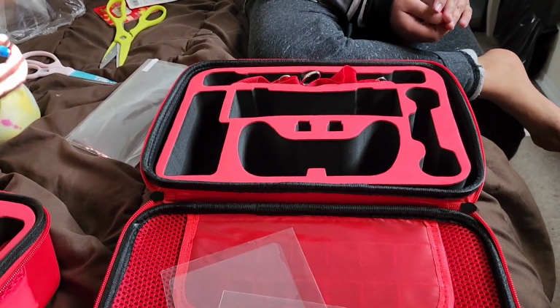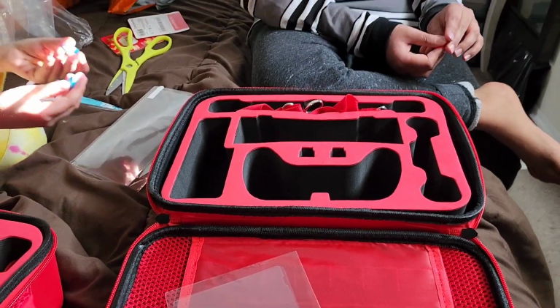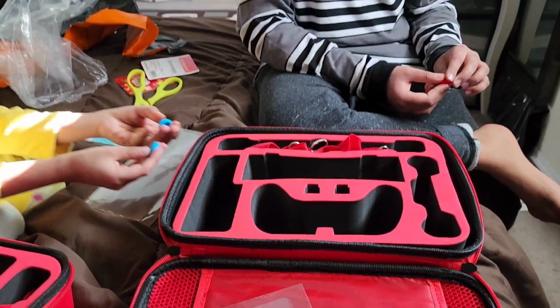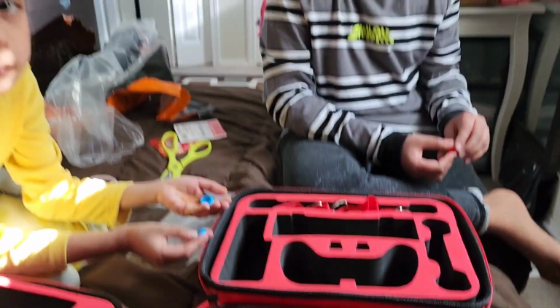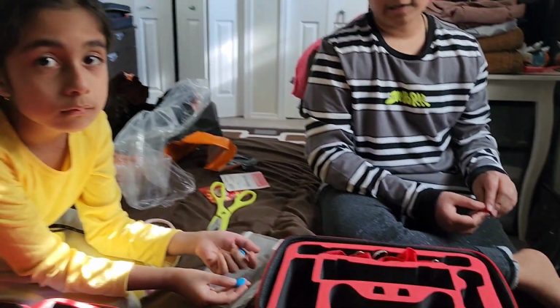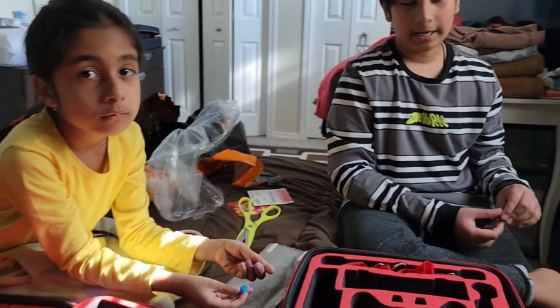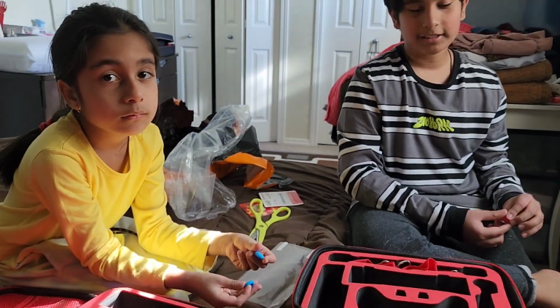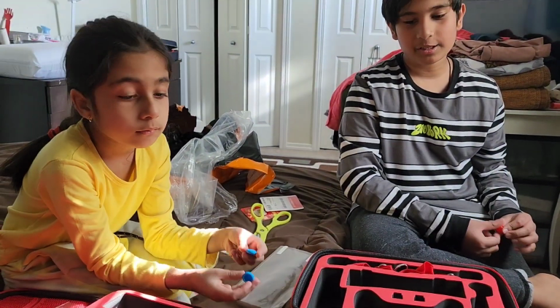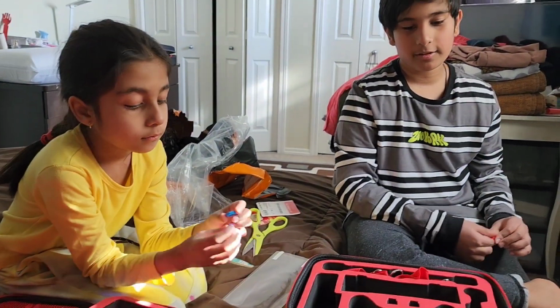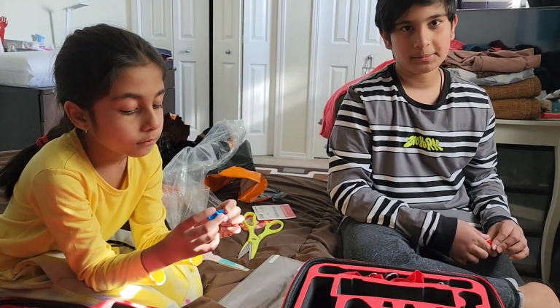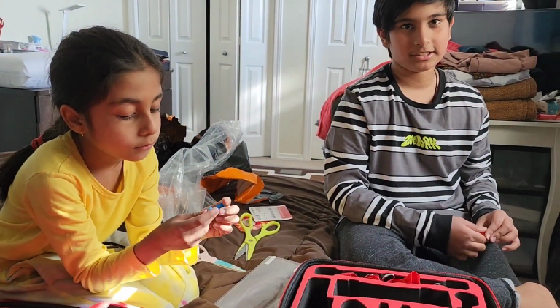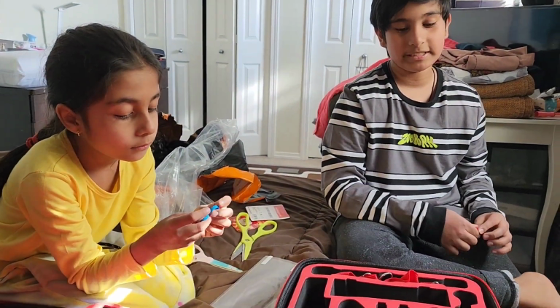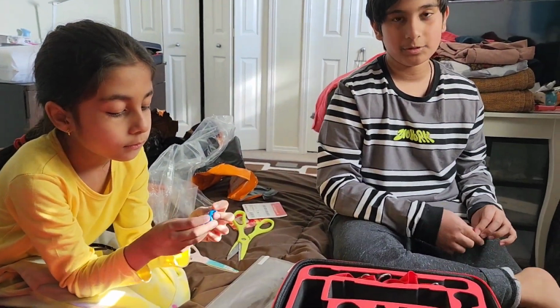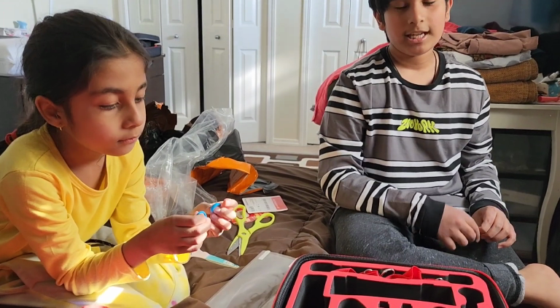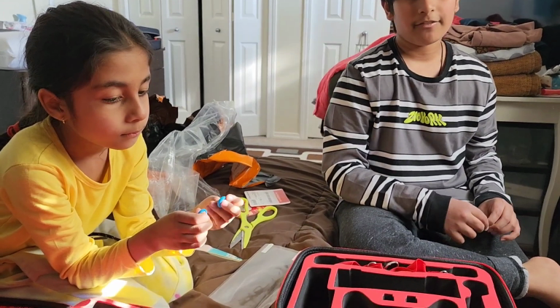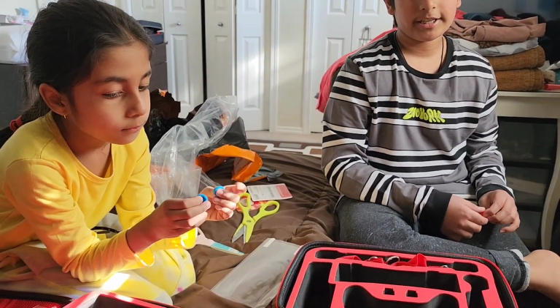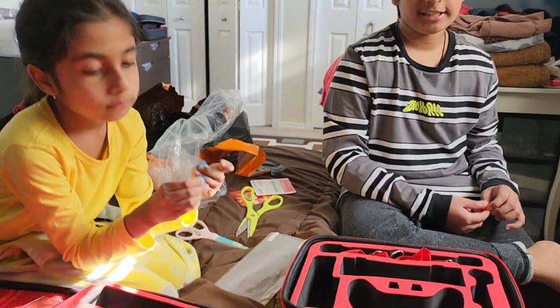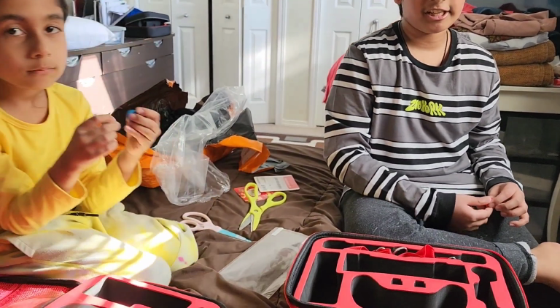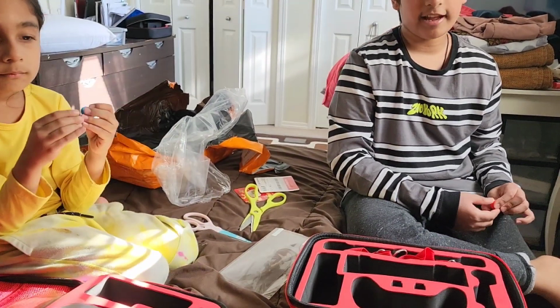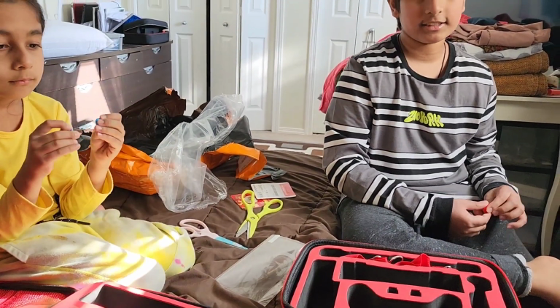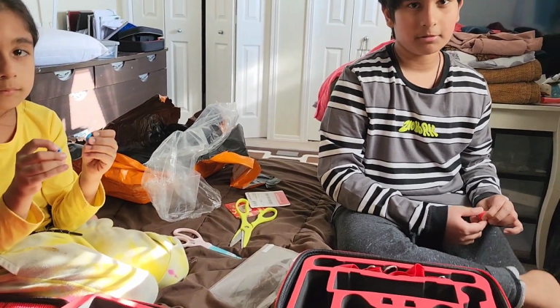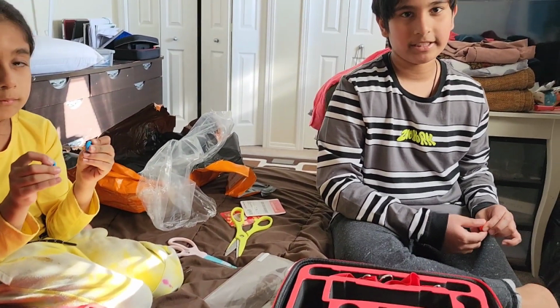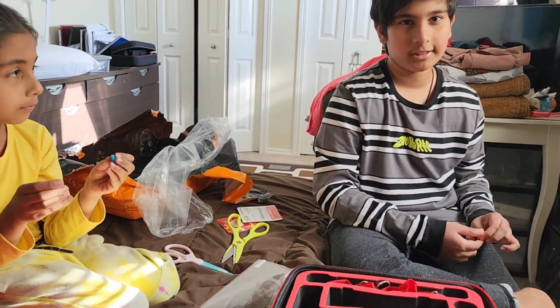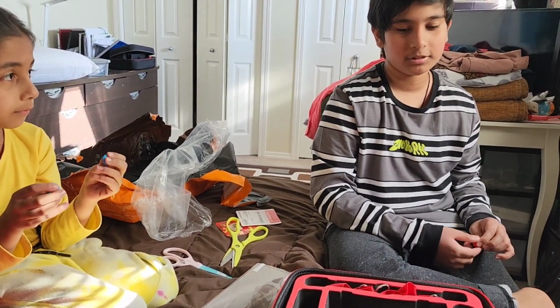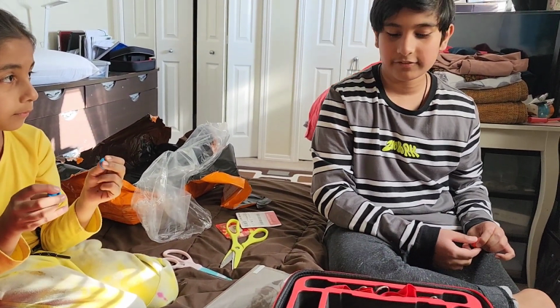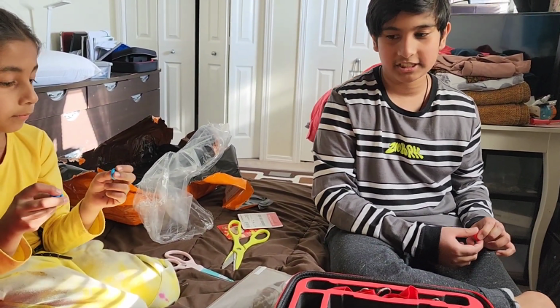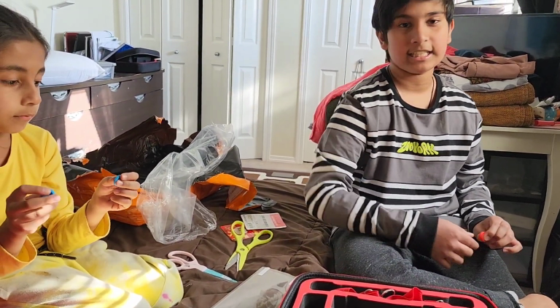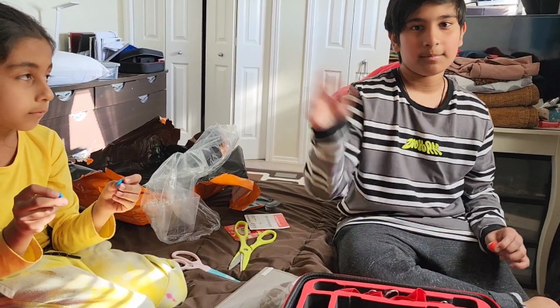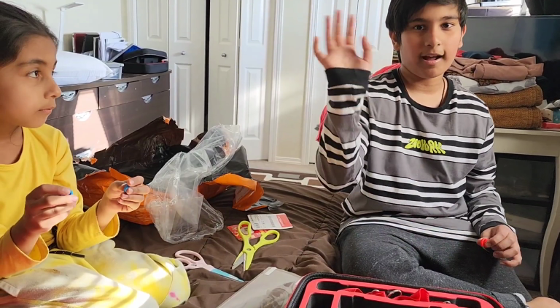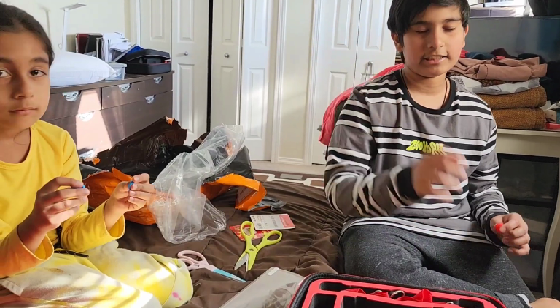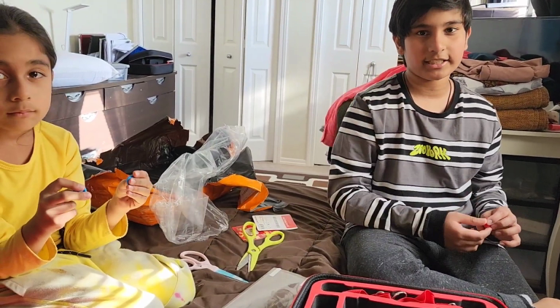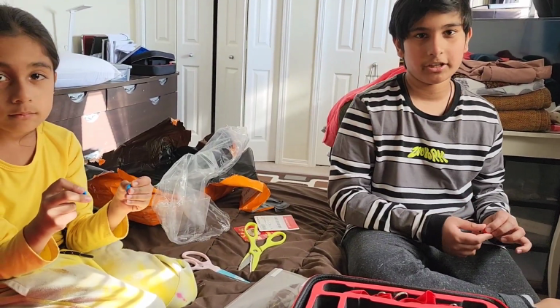So that was our unboxing video — the first package from Temu. Have a great day, share, like, and subscribe, and turn on the post notifications. Bye, see you in the next video!